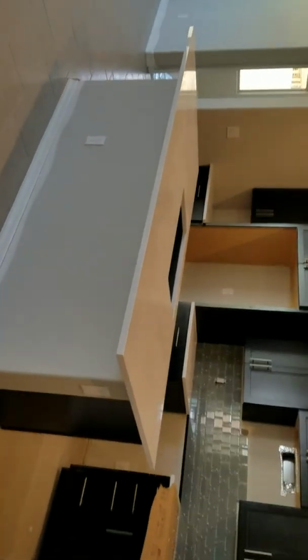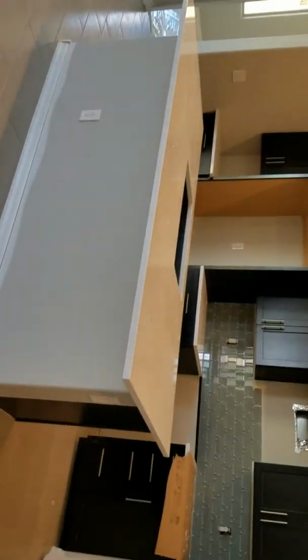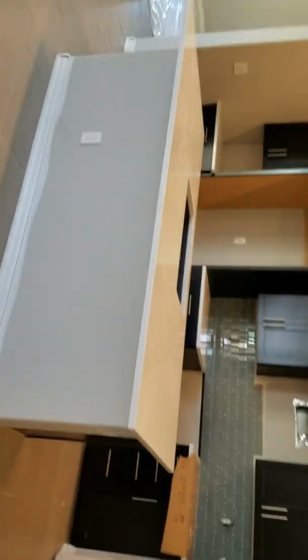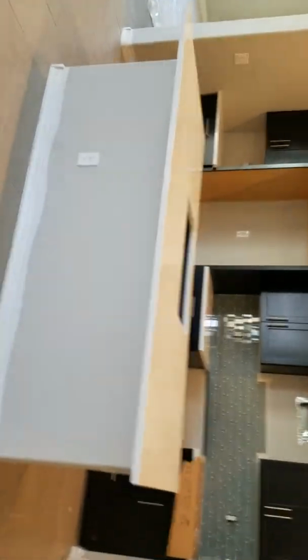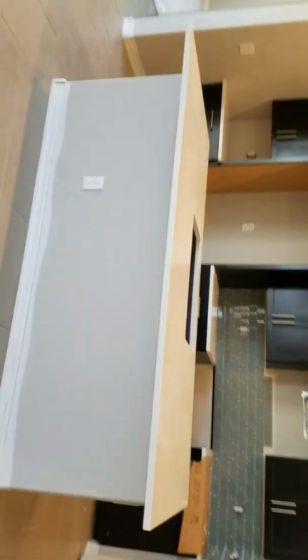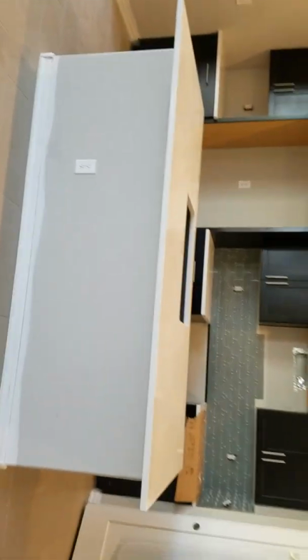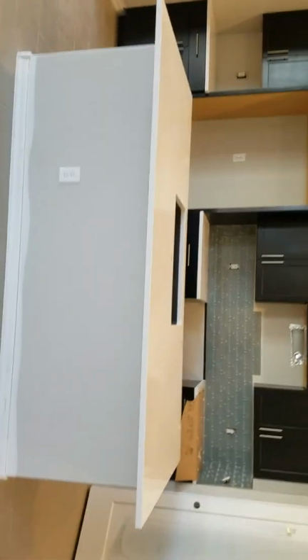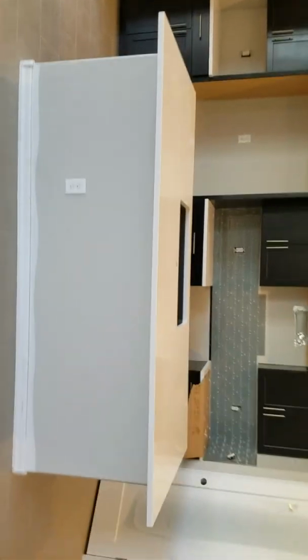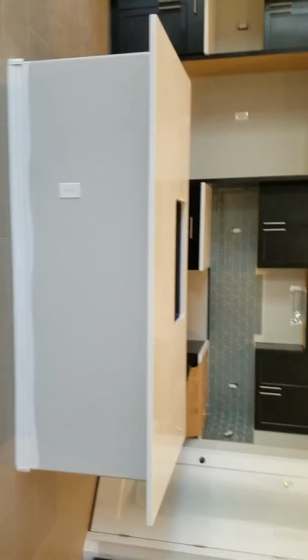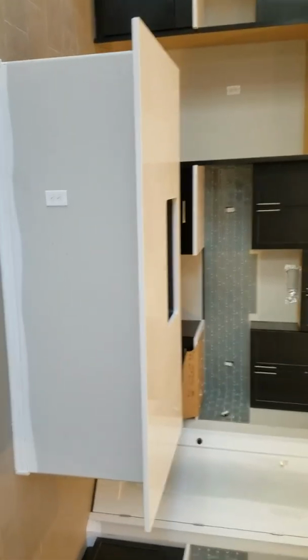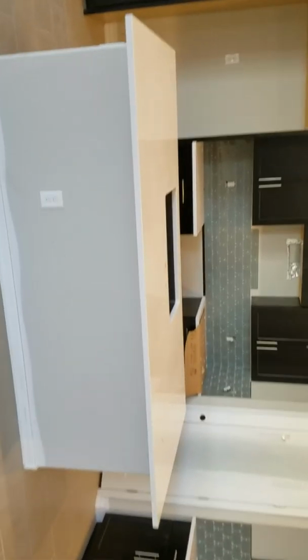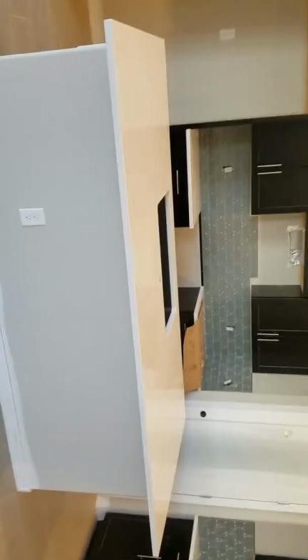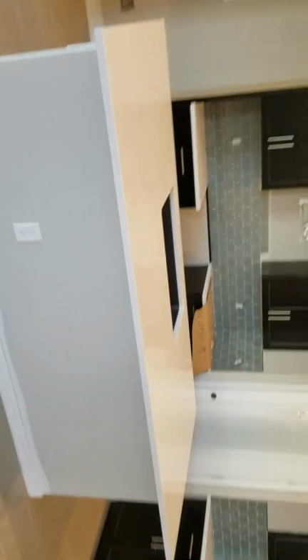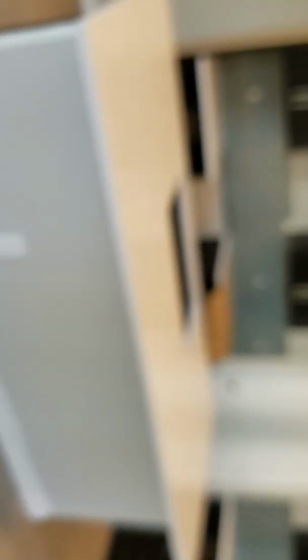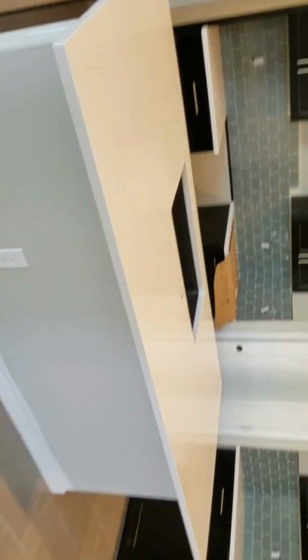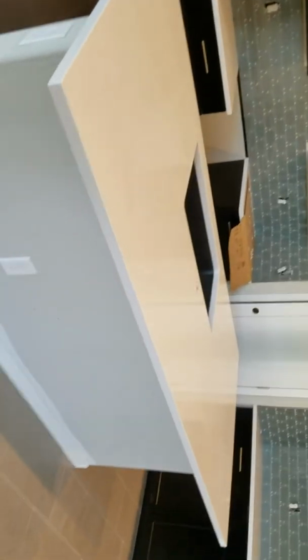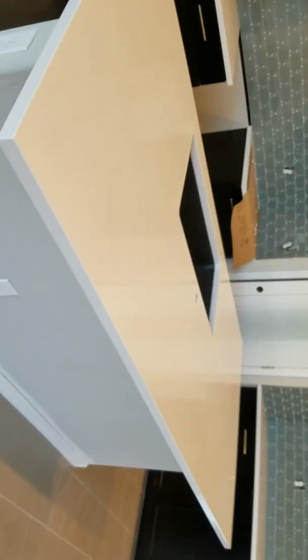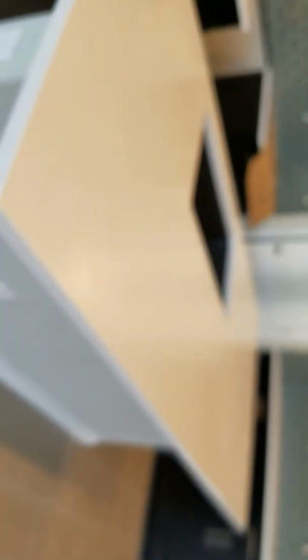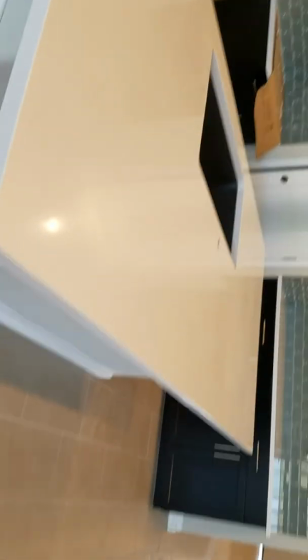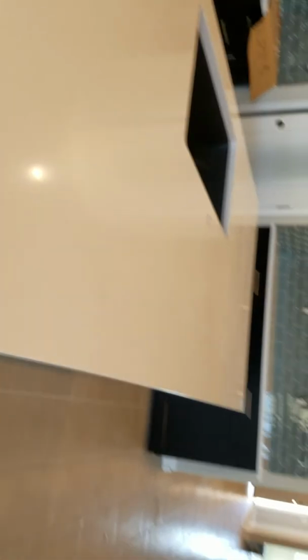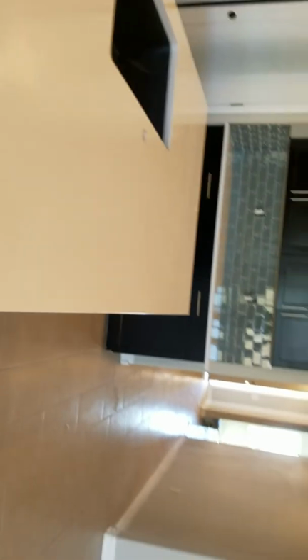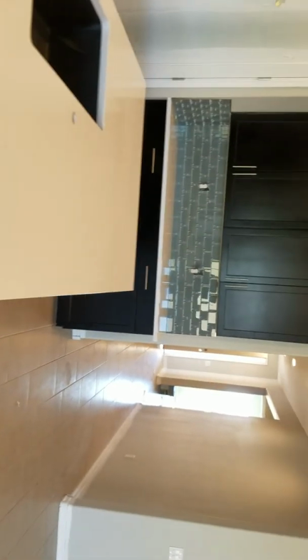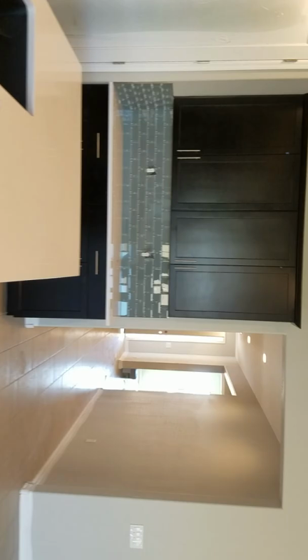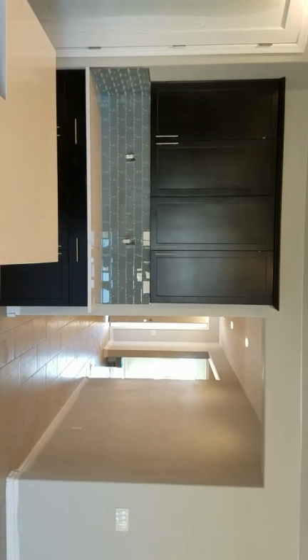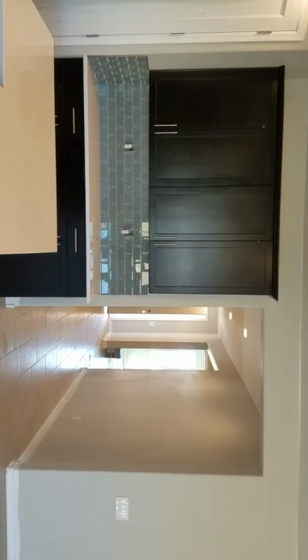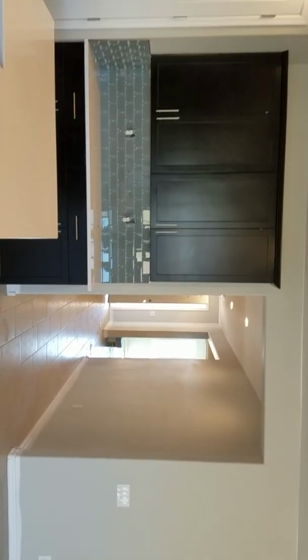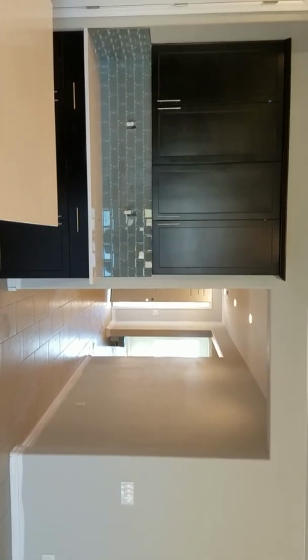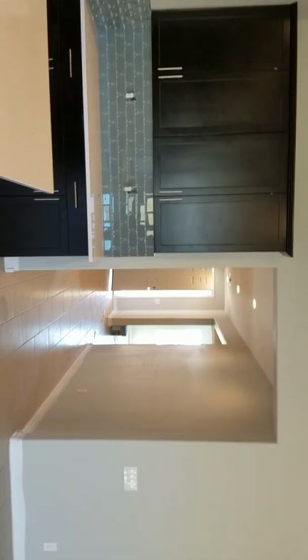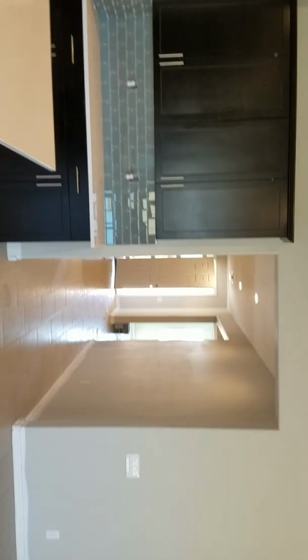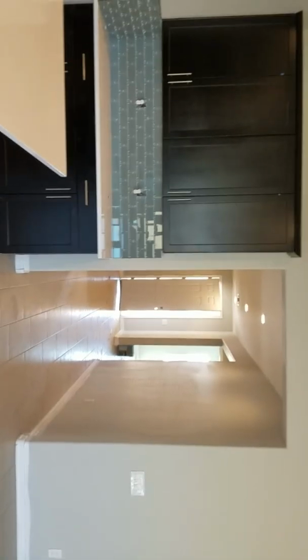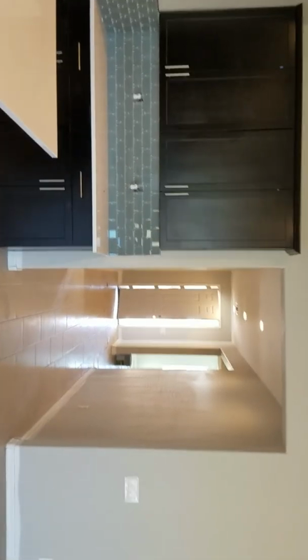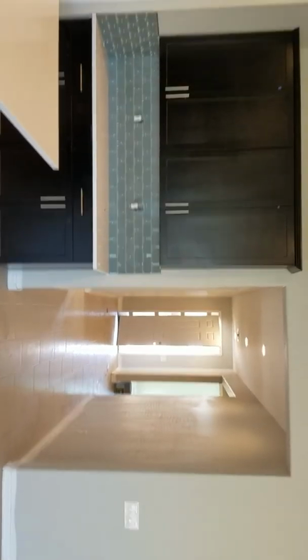Check this out — that's a beauty right there. That island with that countertop, yeah, that's really nice. It looks like they've just installed the backsplash.